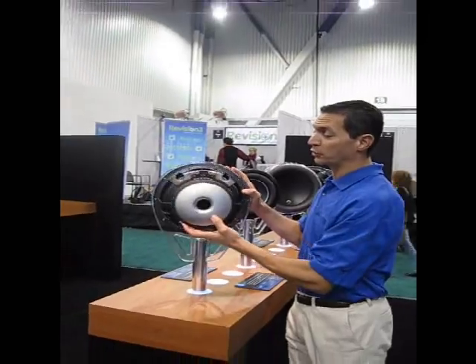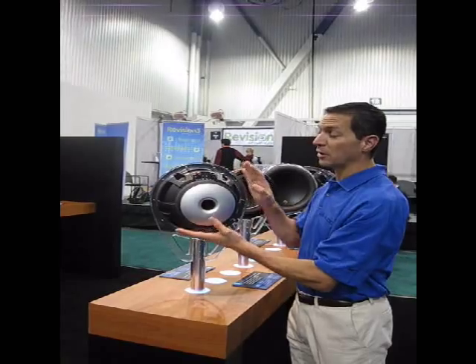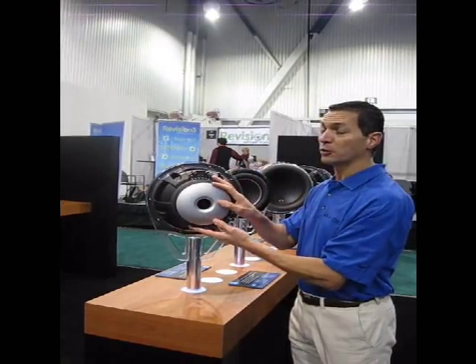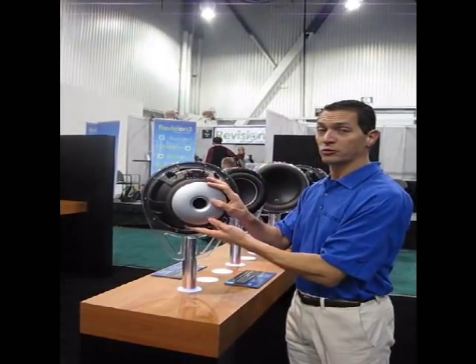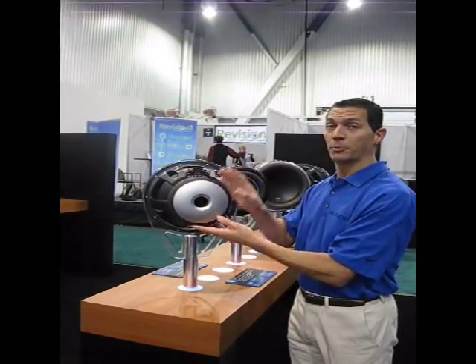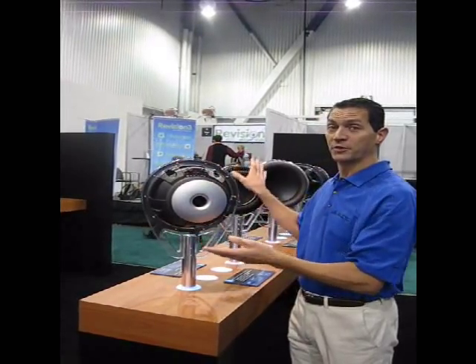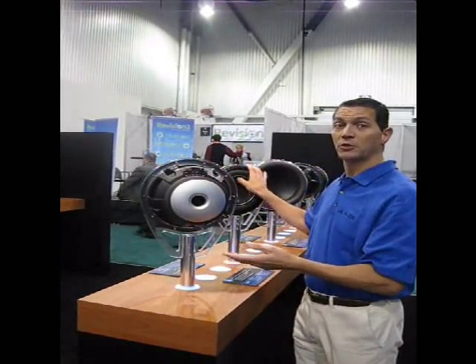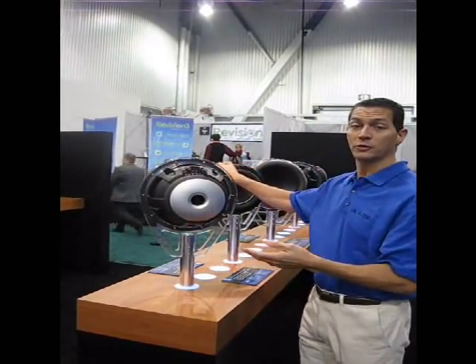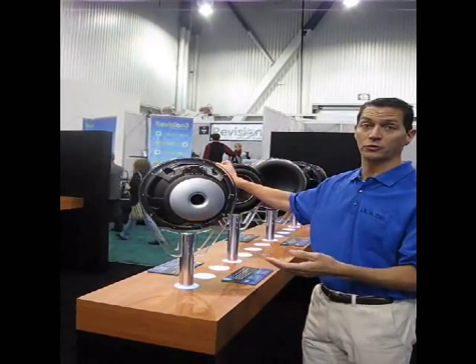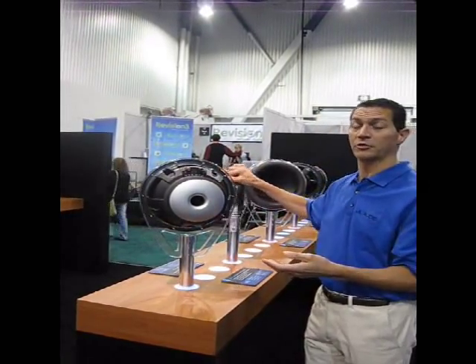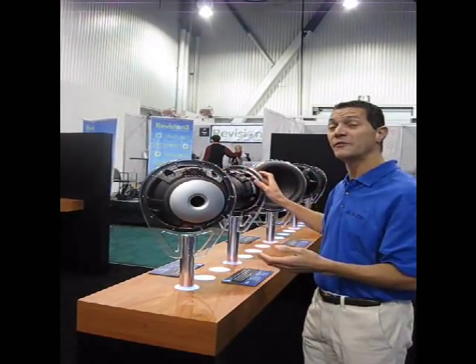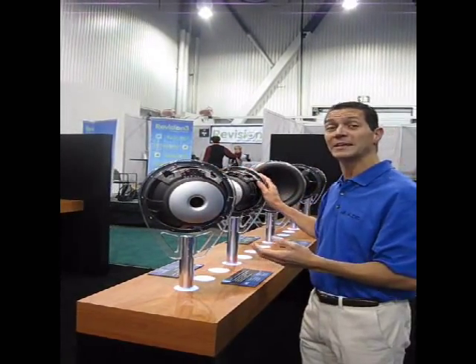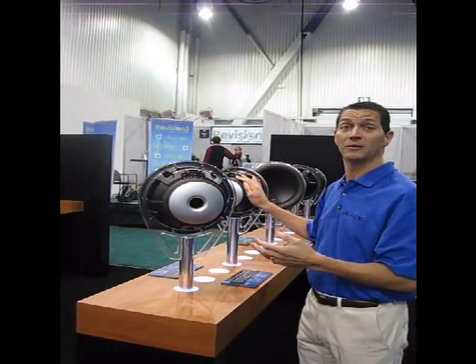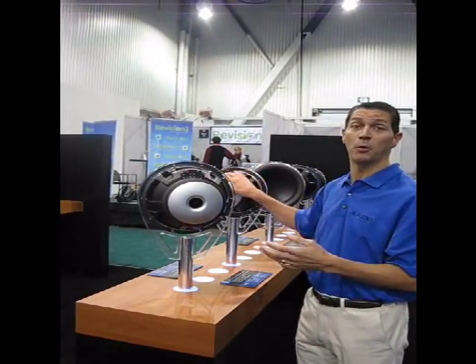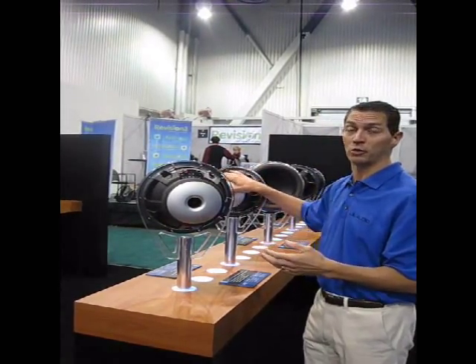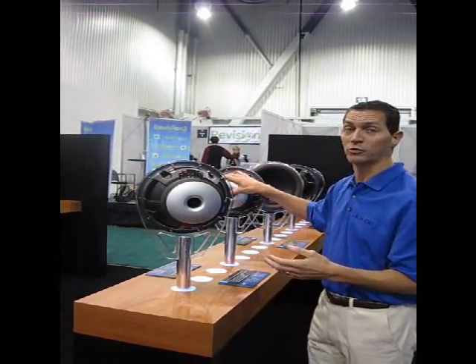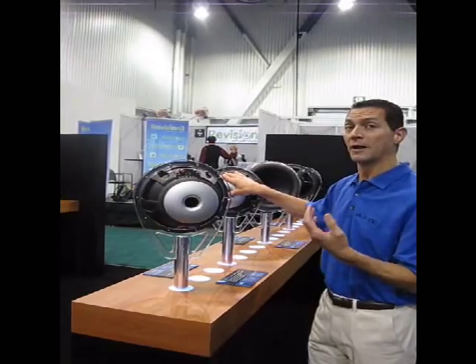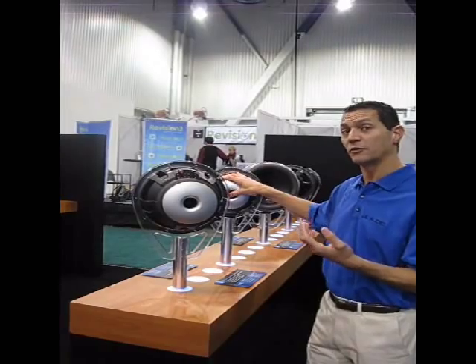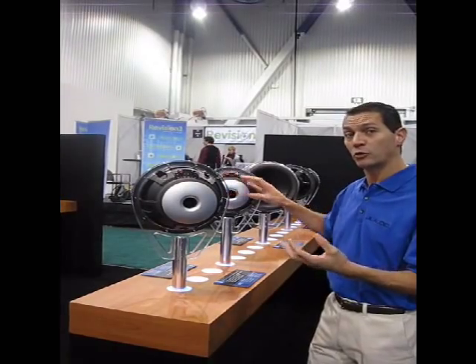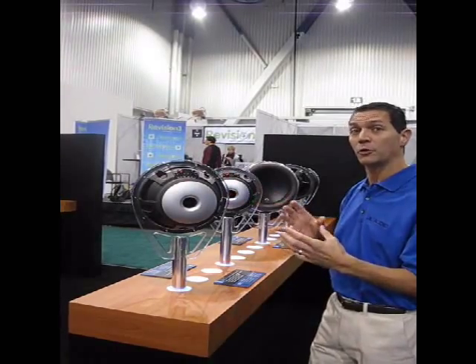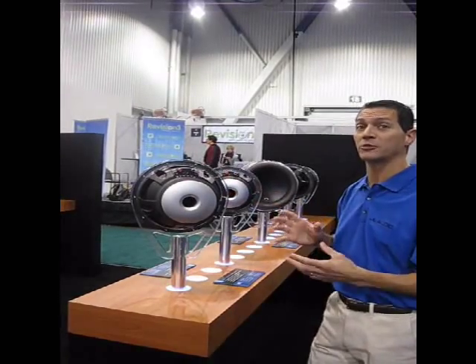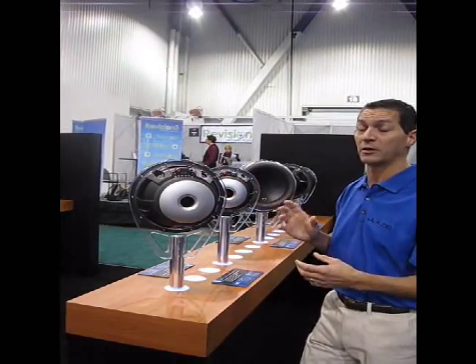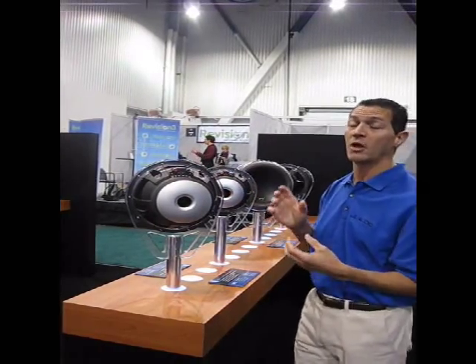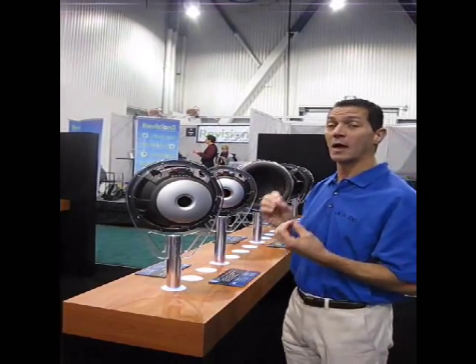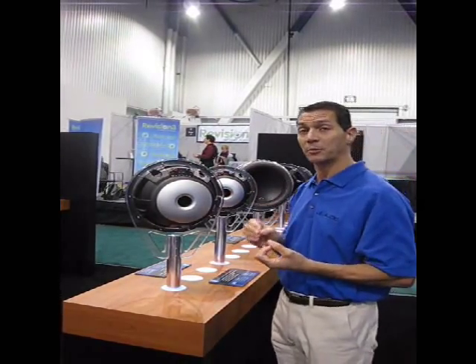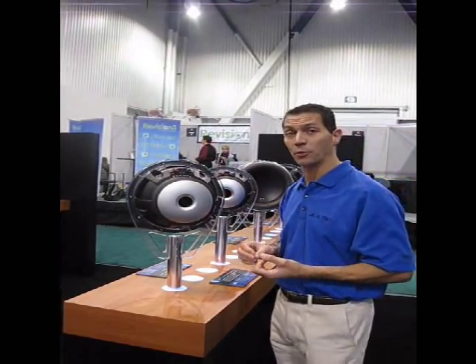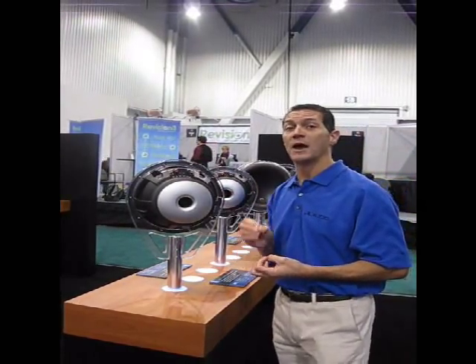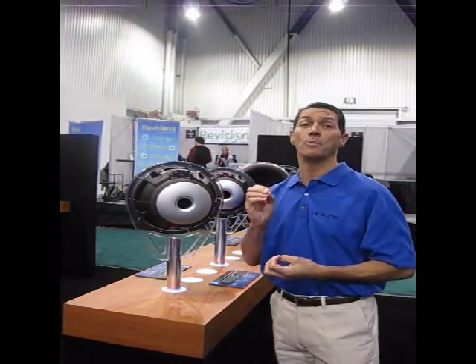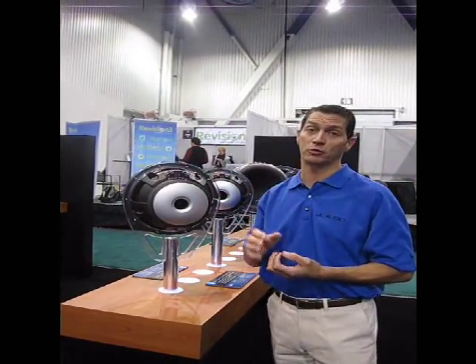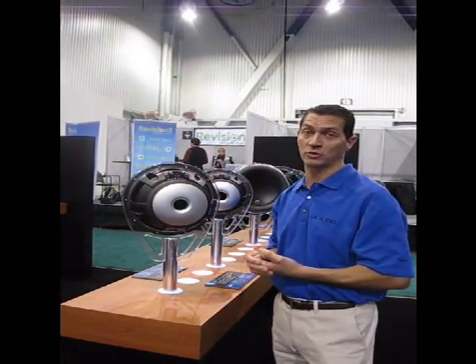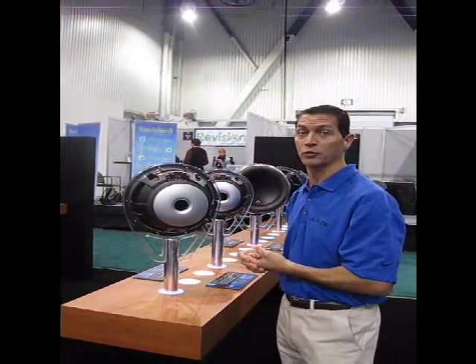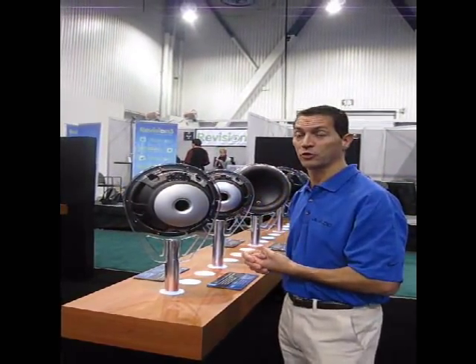Focusing on the motor structures here, both the 10 and the 12 inch version have significantly enhanced motor structures and a different voice coil topology that gives us a lot better performance and even more excursion than the version 2.